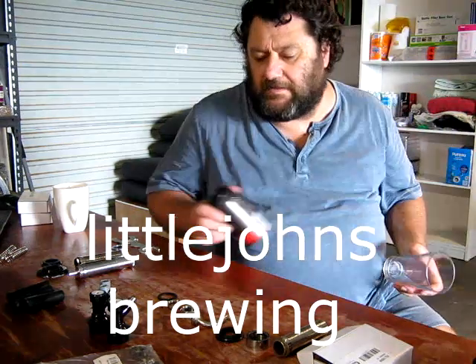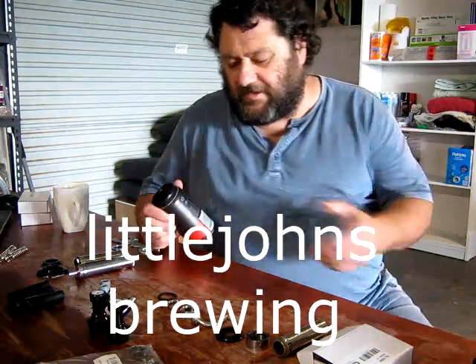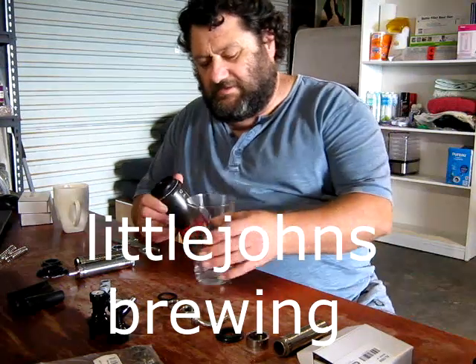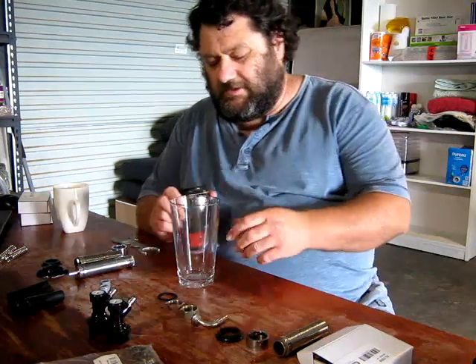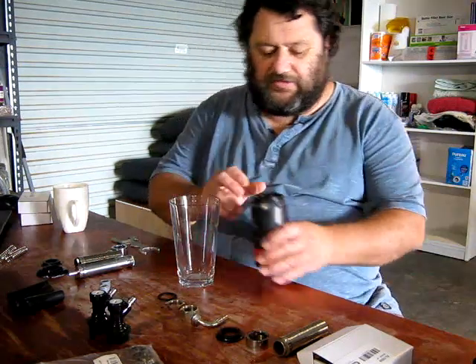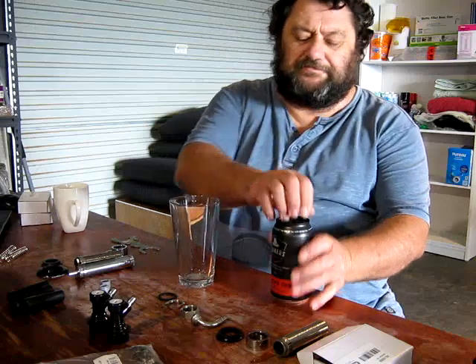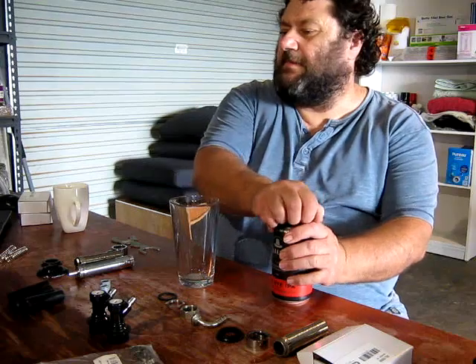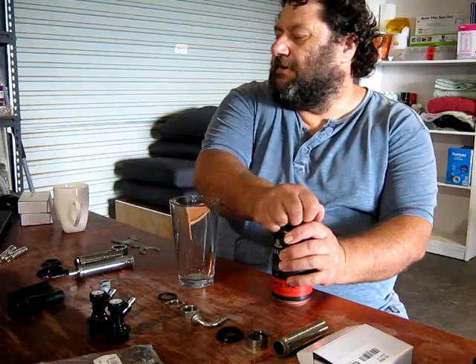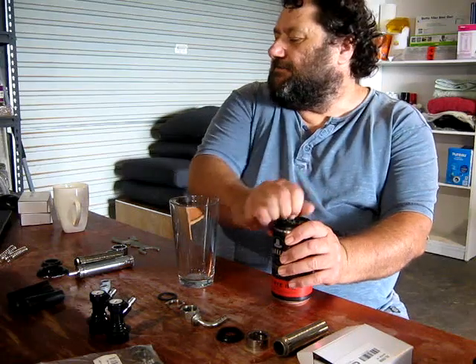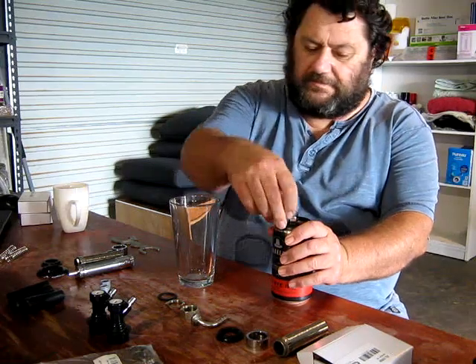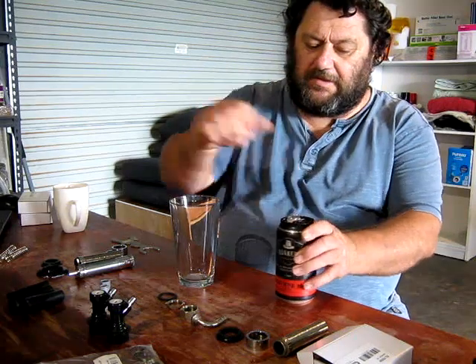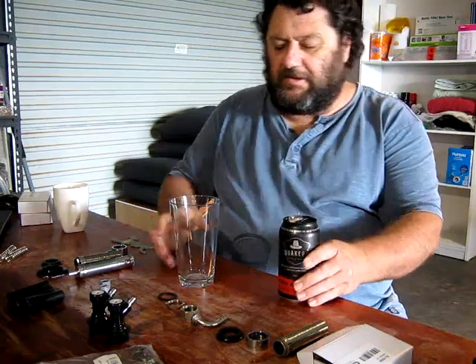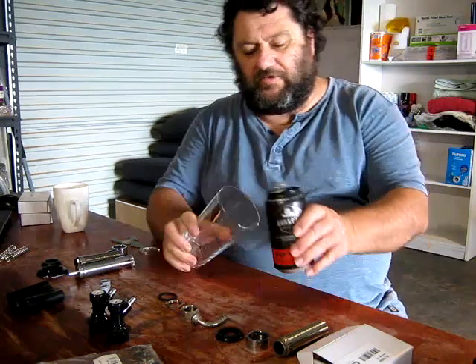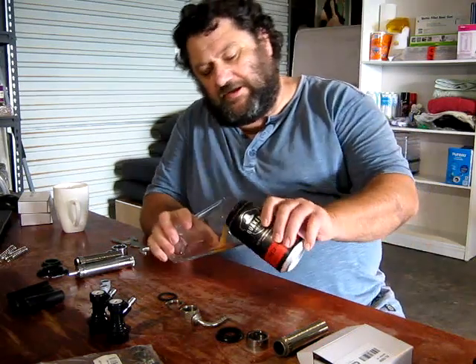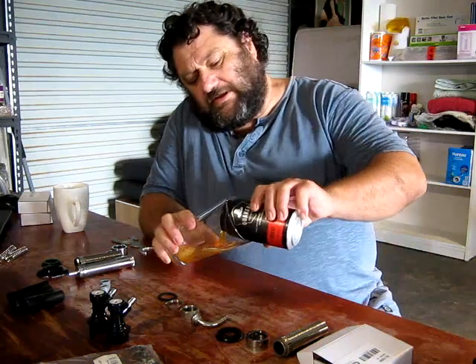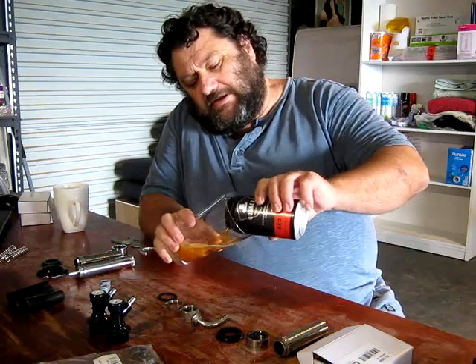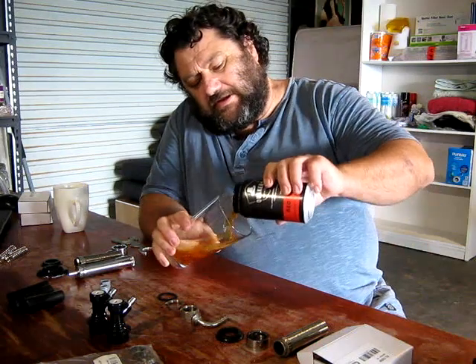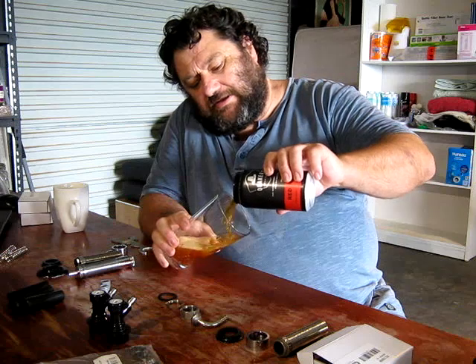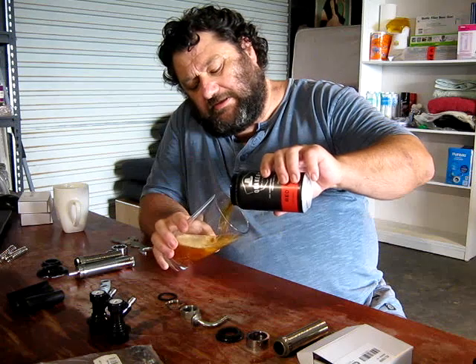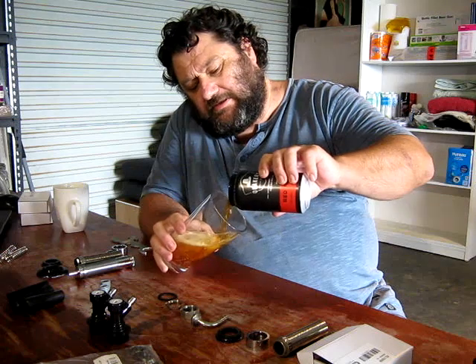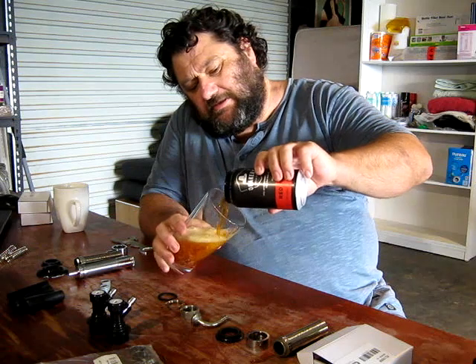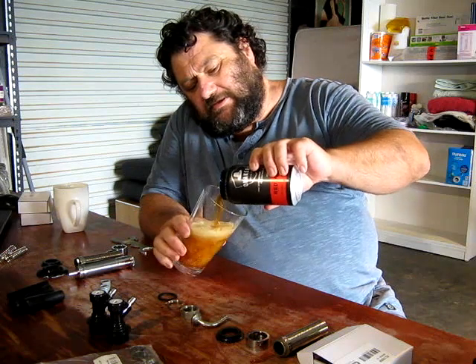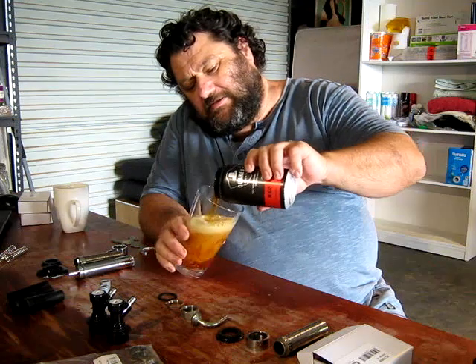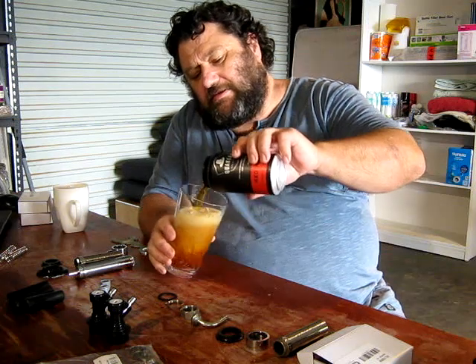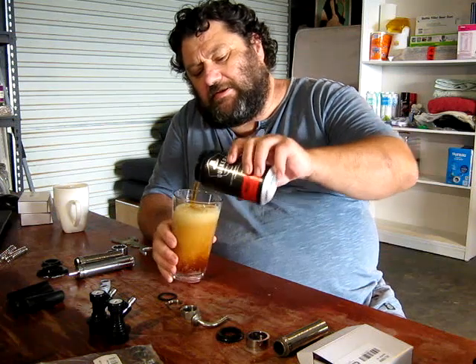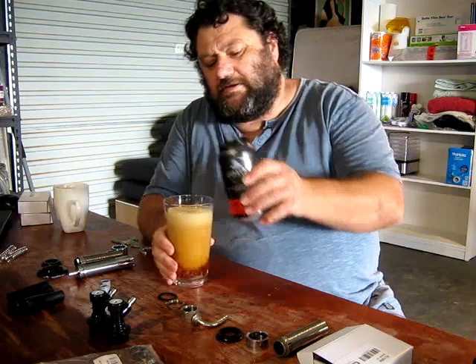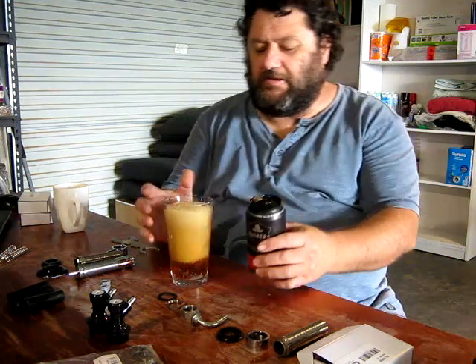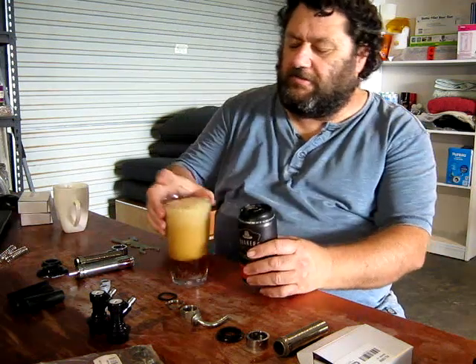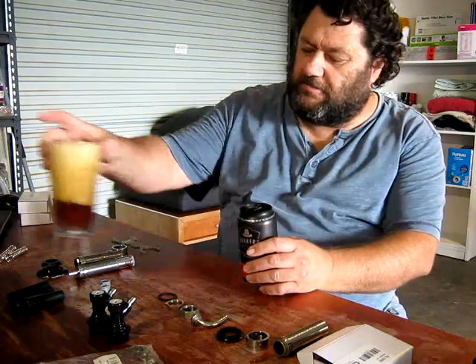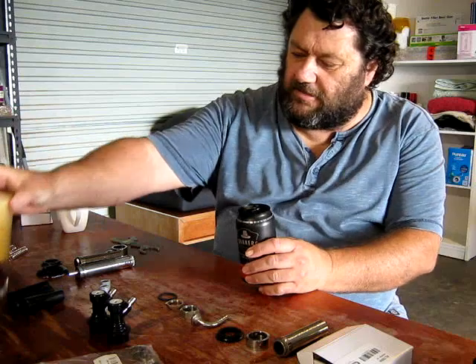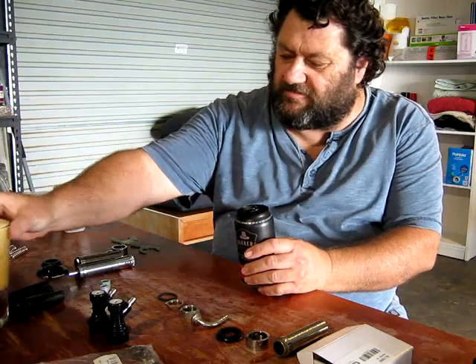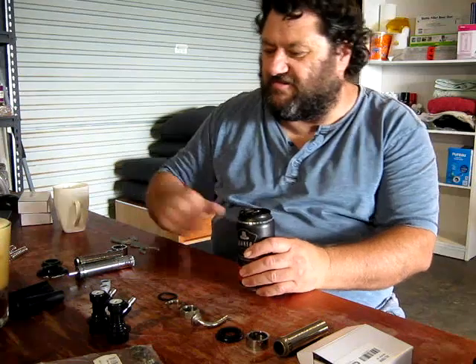Howdy folks, Little John in the brewery, and I'm going to call this one a Brew School.